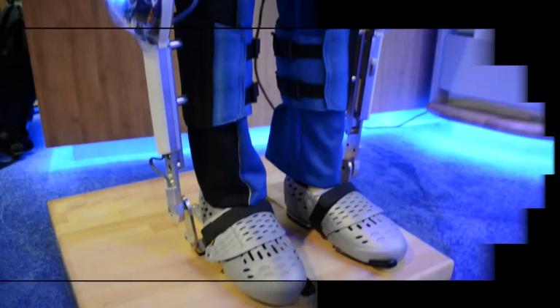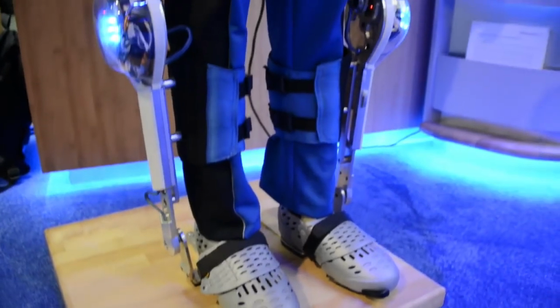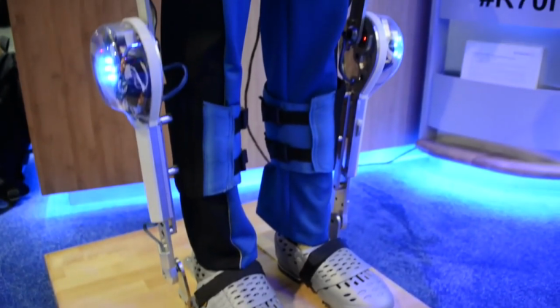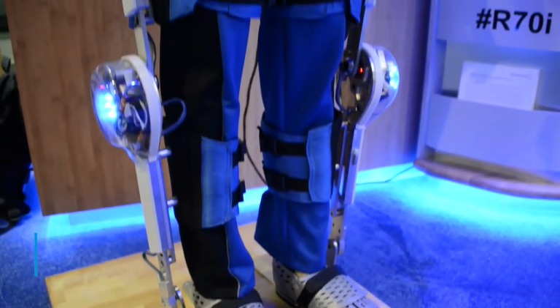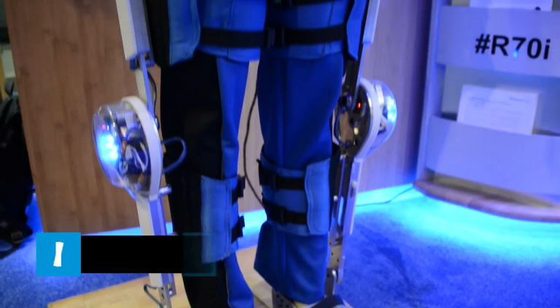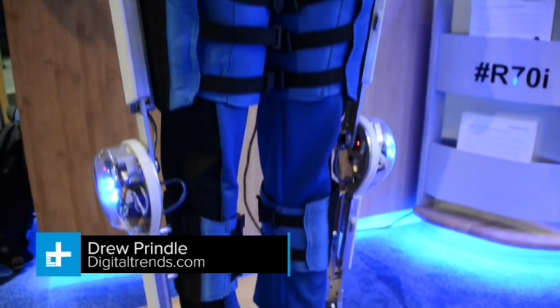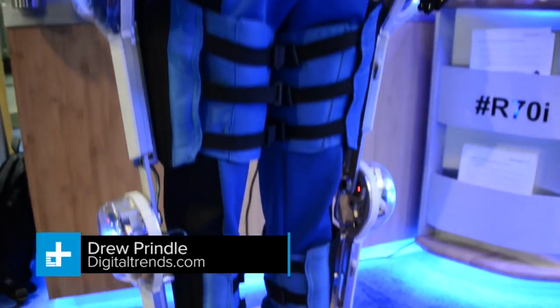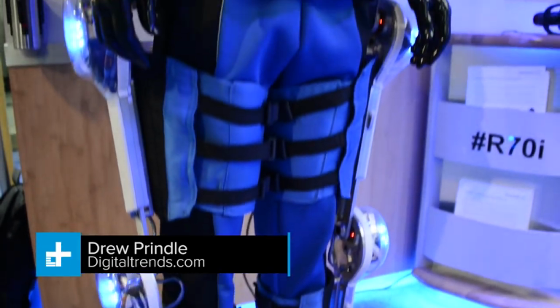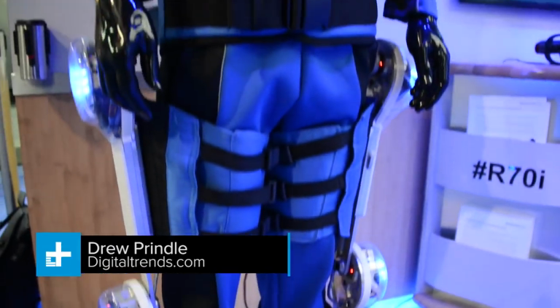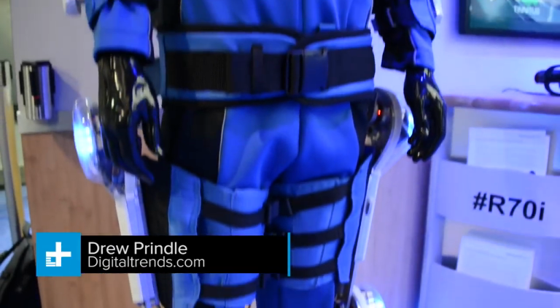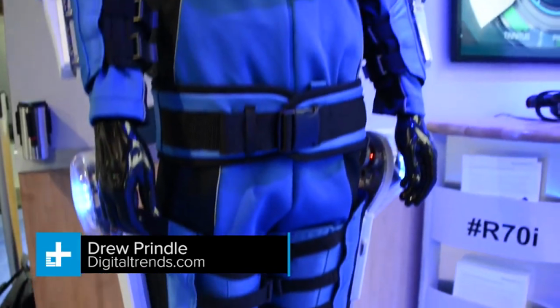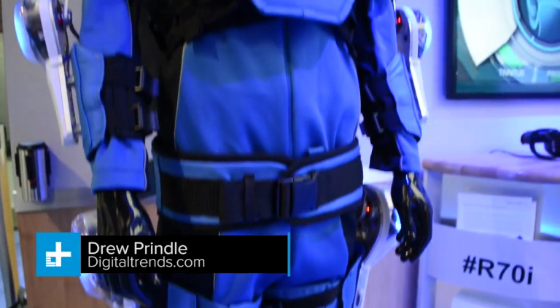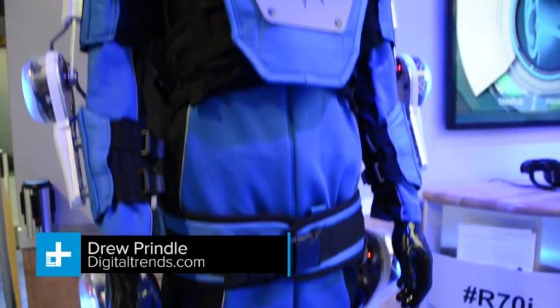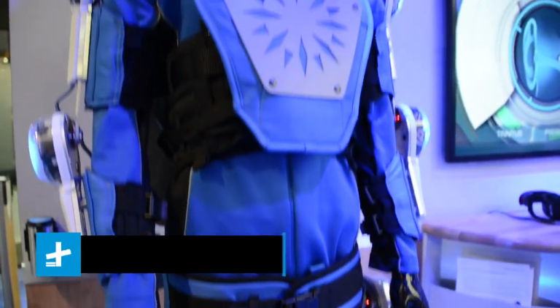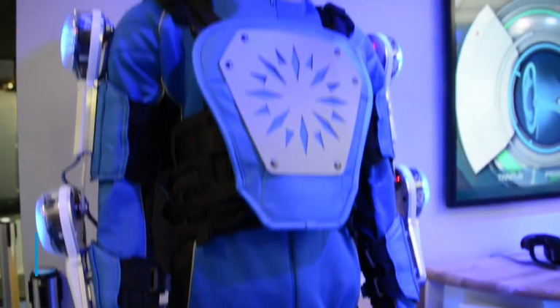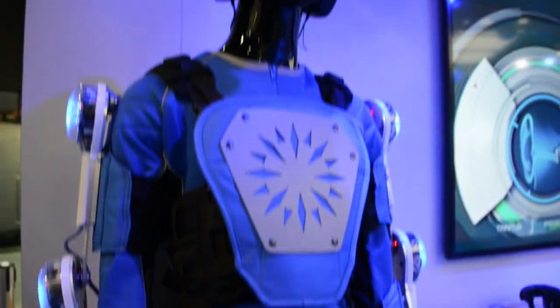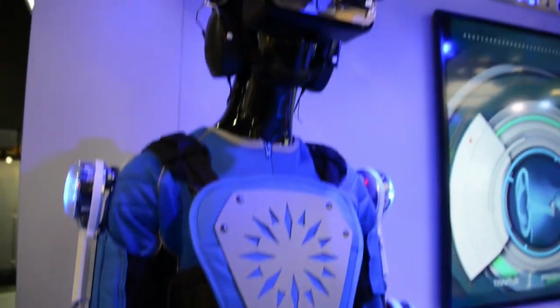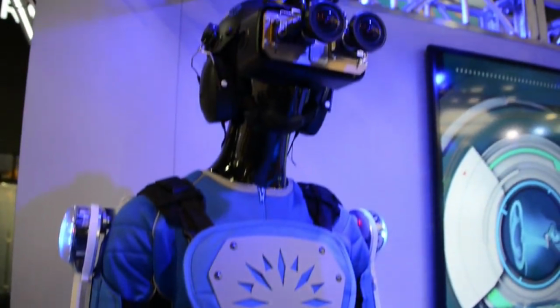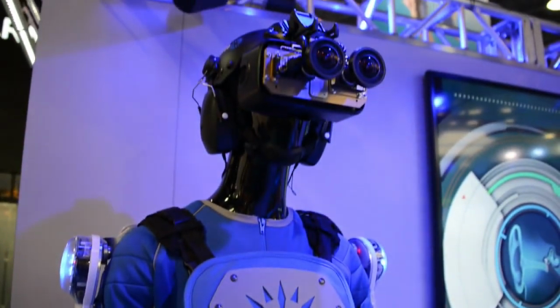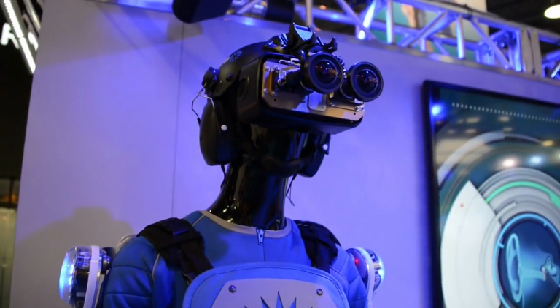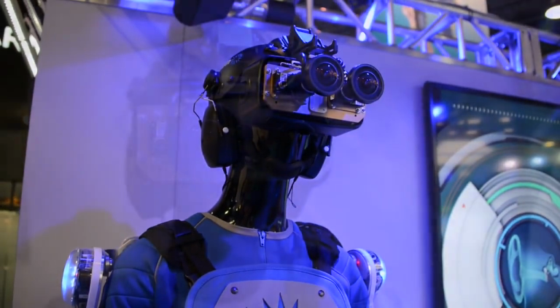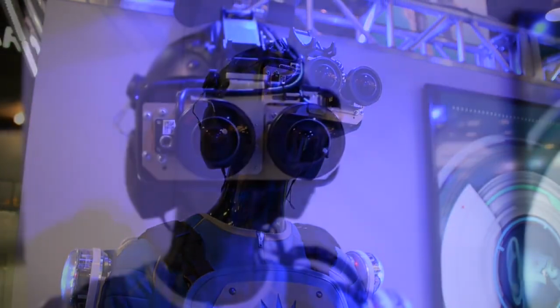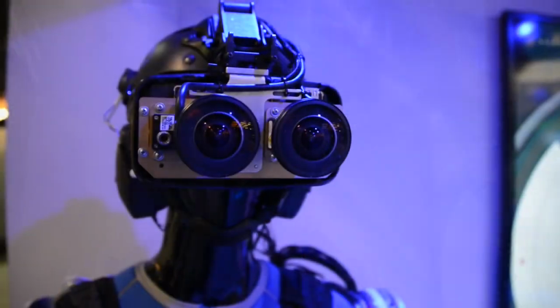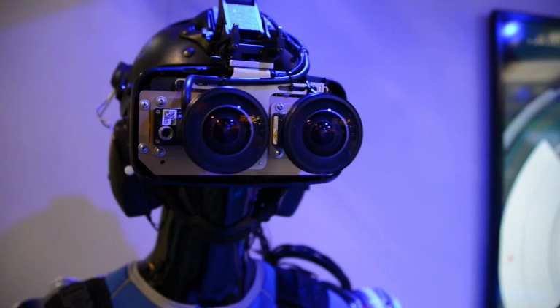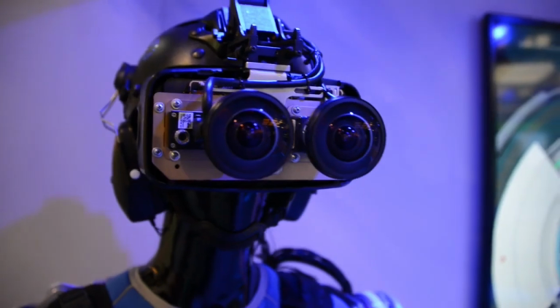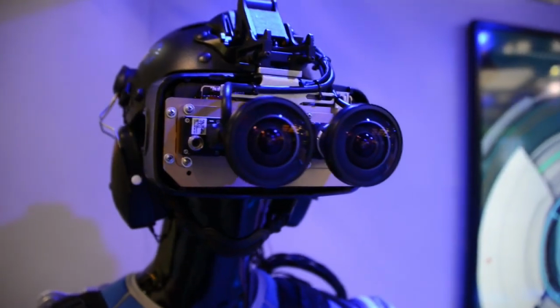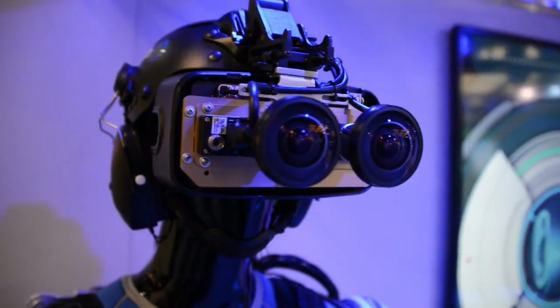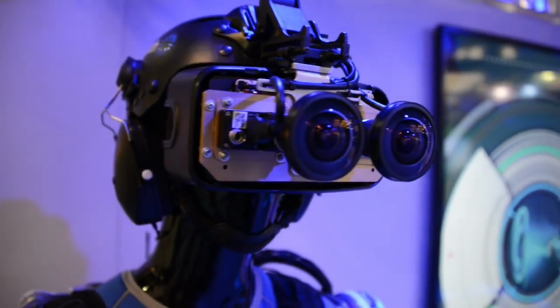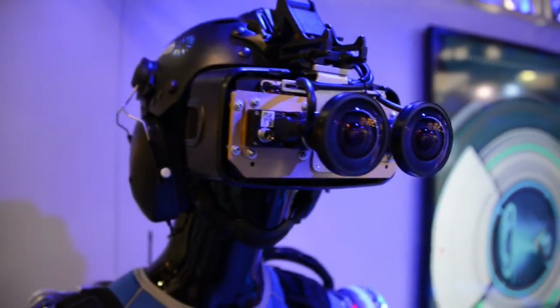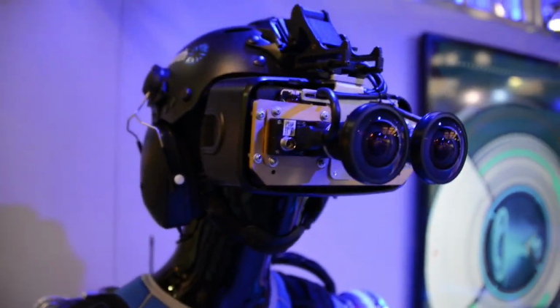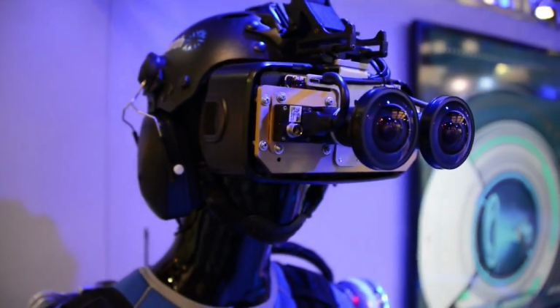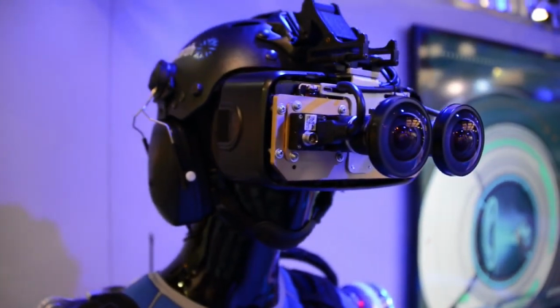Normally, when you see or read about an exoskeleton, it's something that's designed to make you stronger, faster, or have more endurance. This exoskeleton doesn't do any of that. It's actually quite the opposite — it's designed to mimic the effects of aging on the wearer.